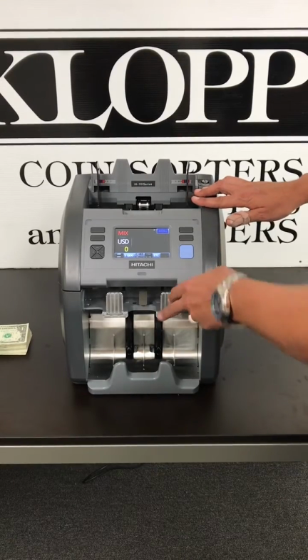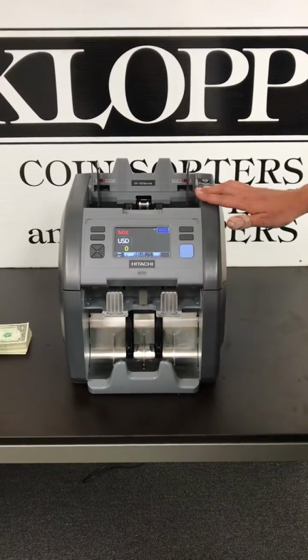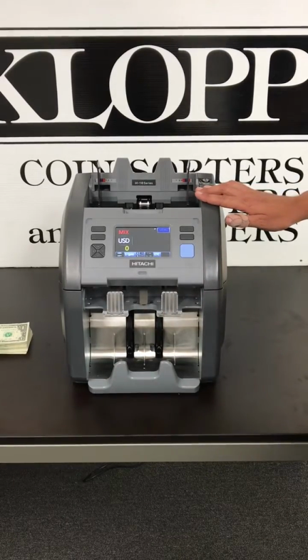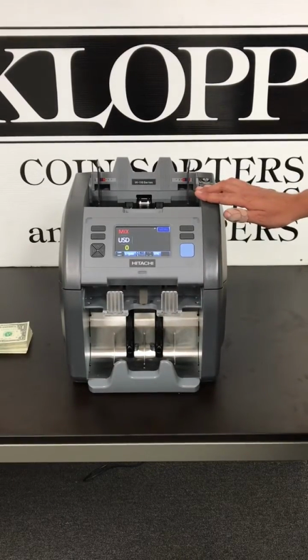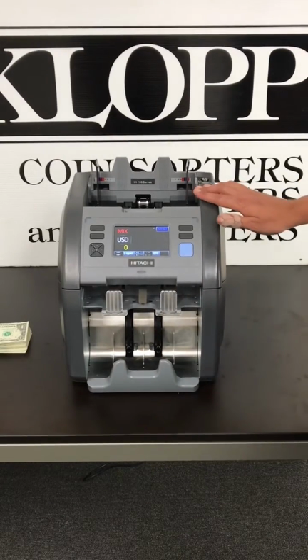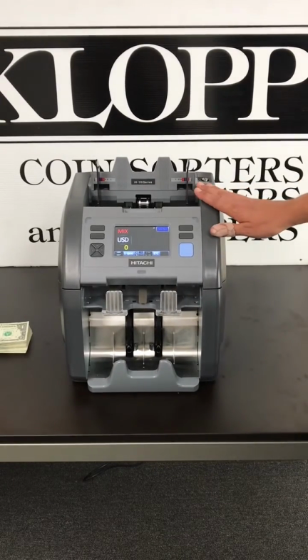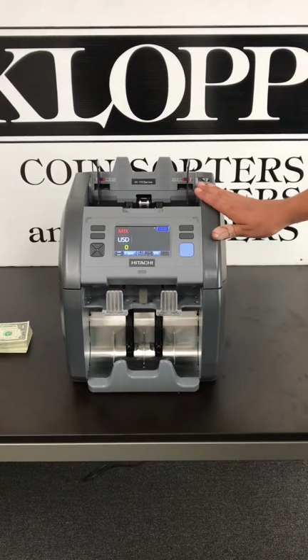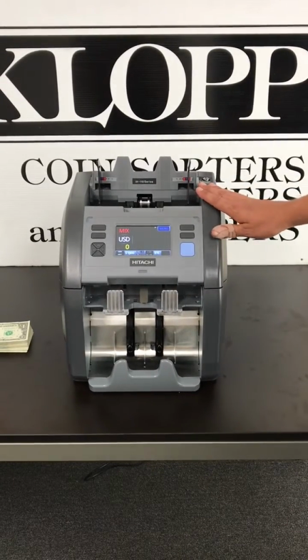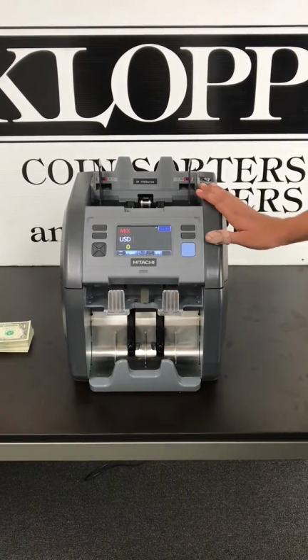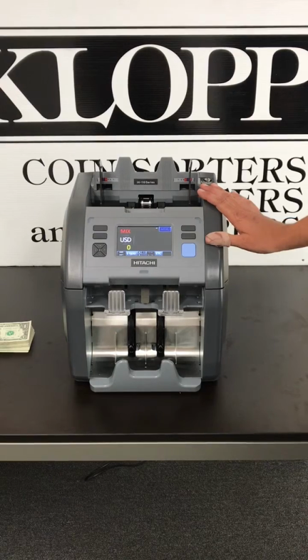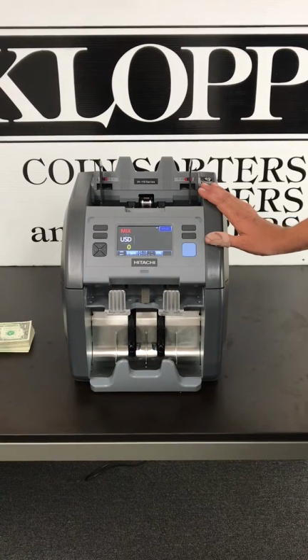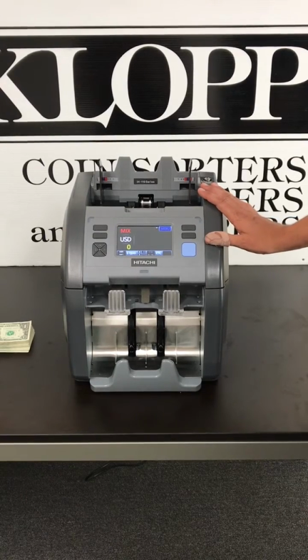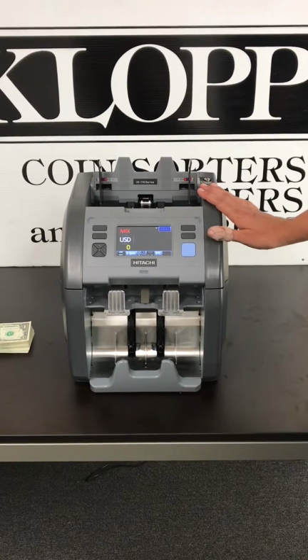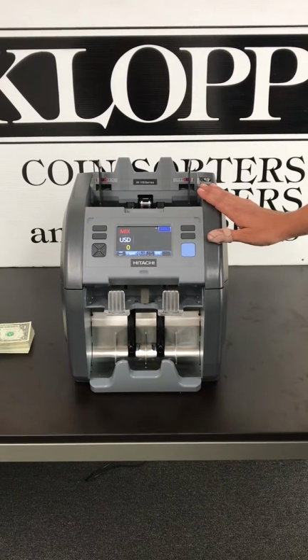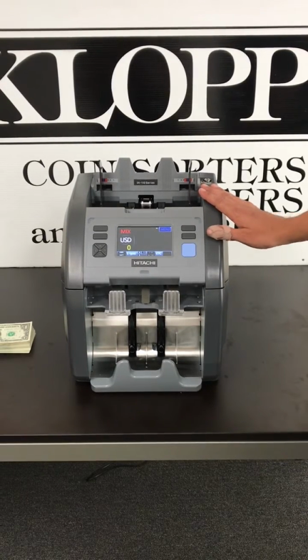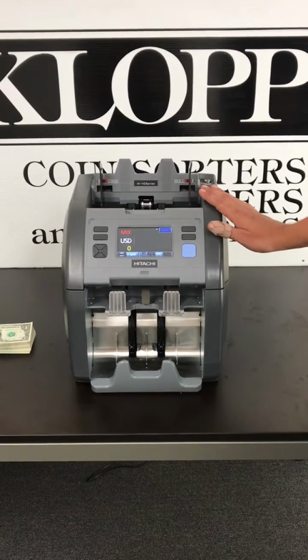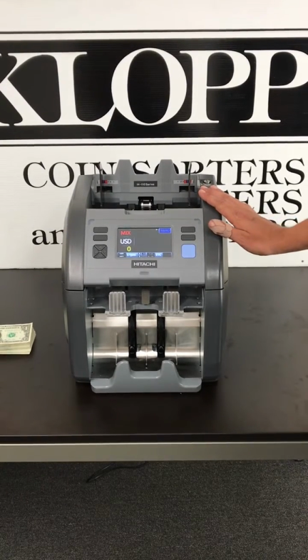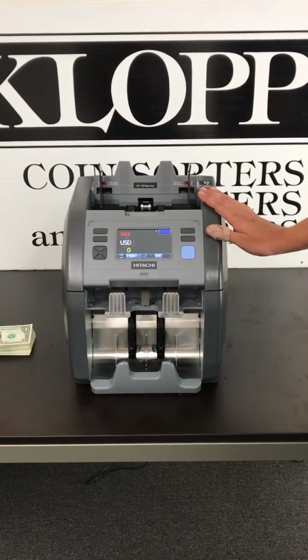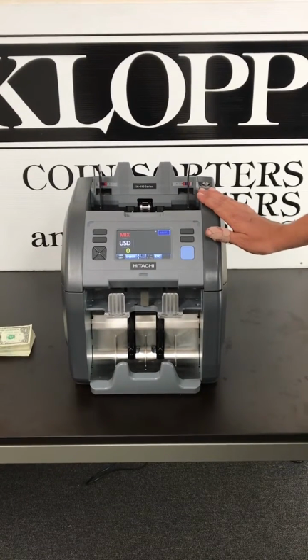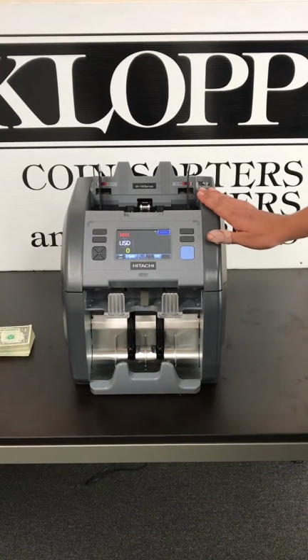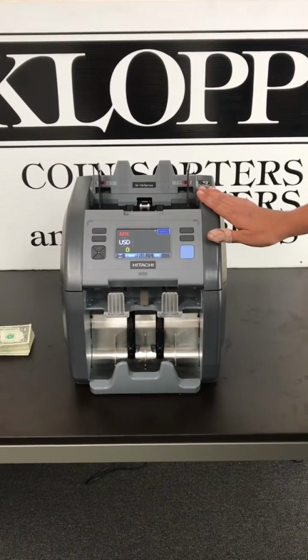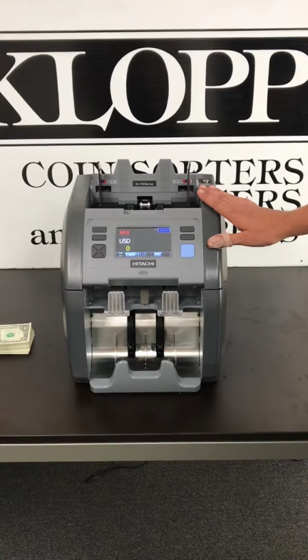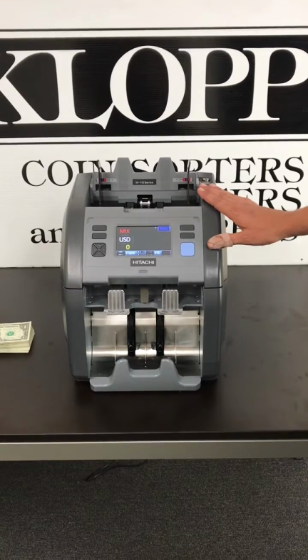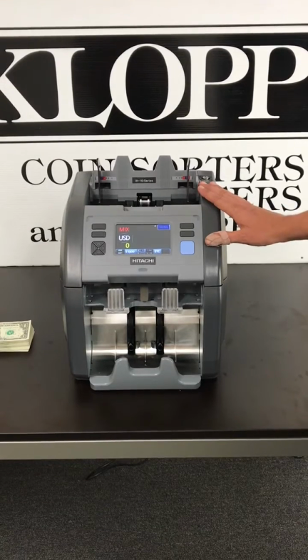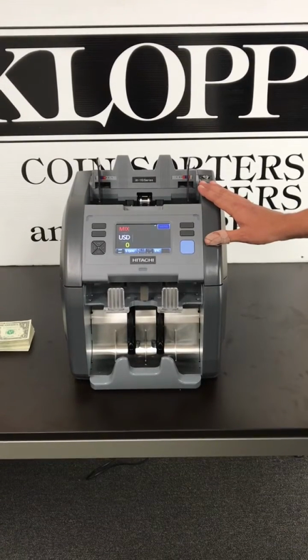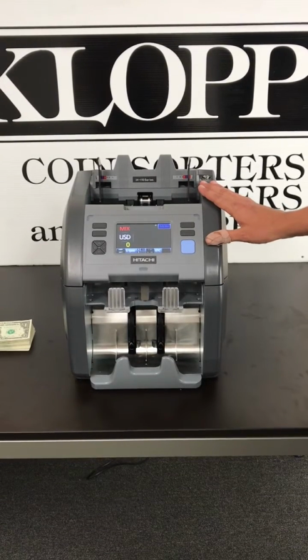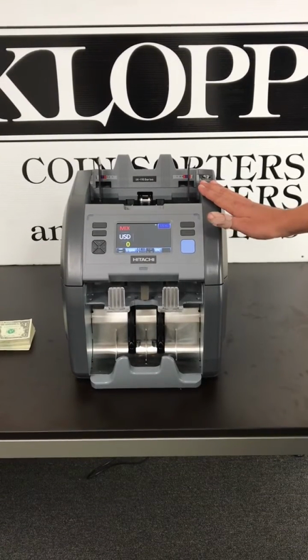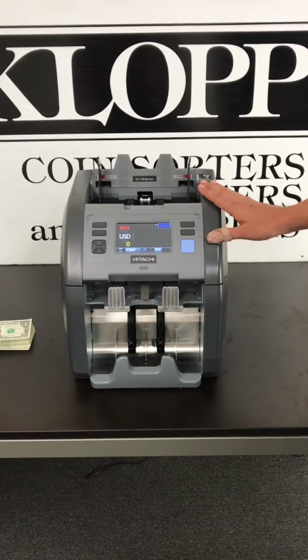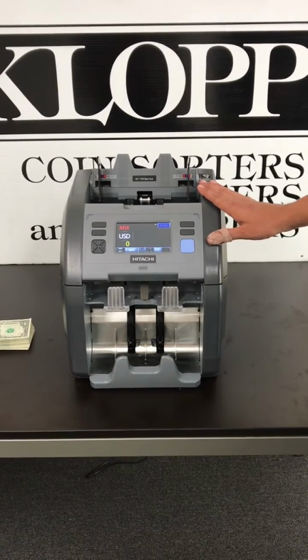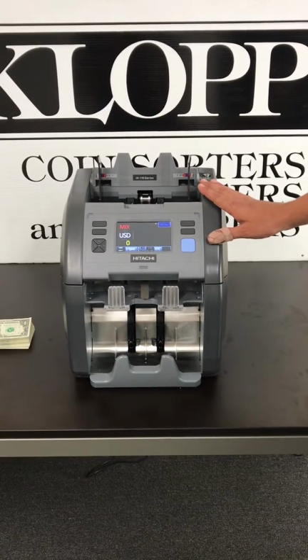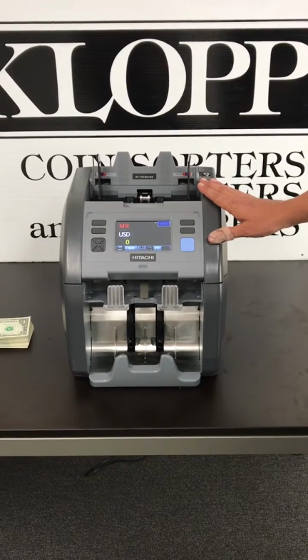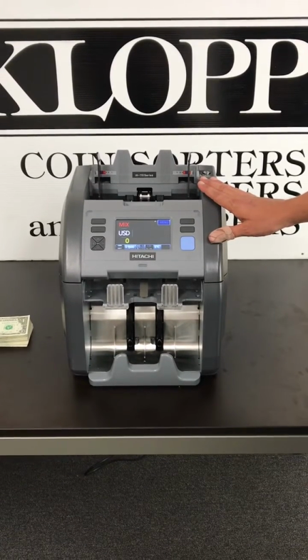It has full counterfeit detection, counts up to 1300 bills a minute, and it has its batching features as well, so it will stop at 200, 100, 50, or any quantity that you set for the machine.